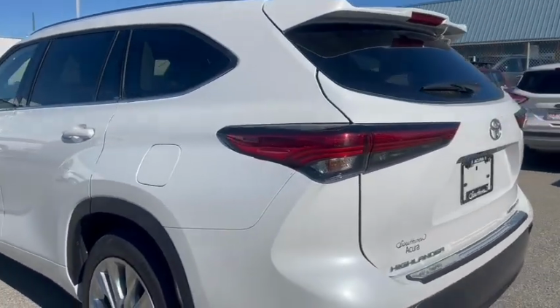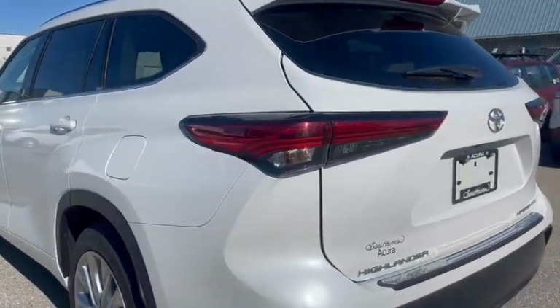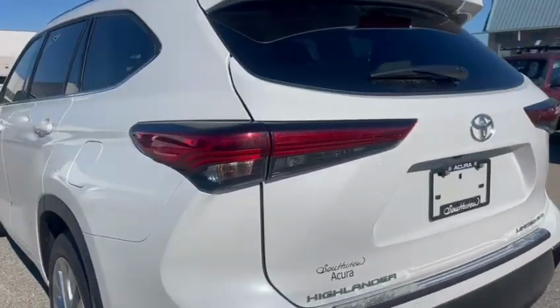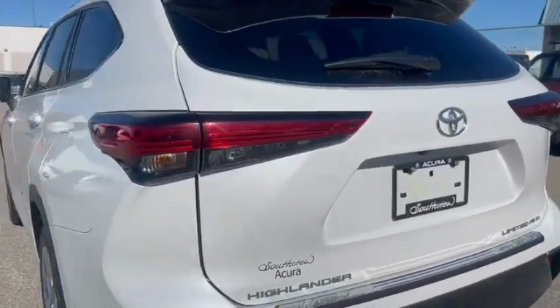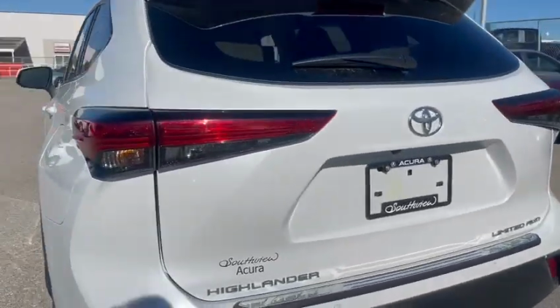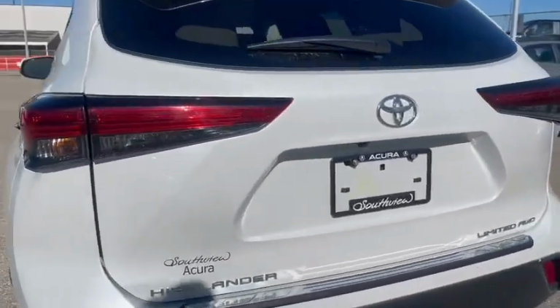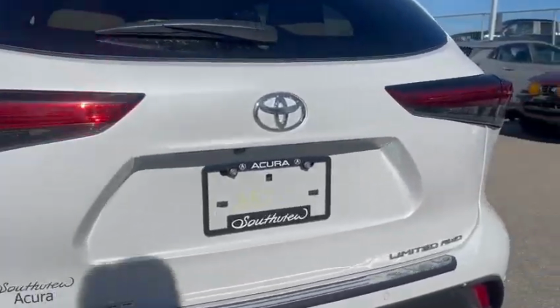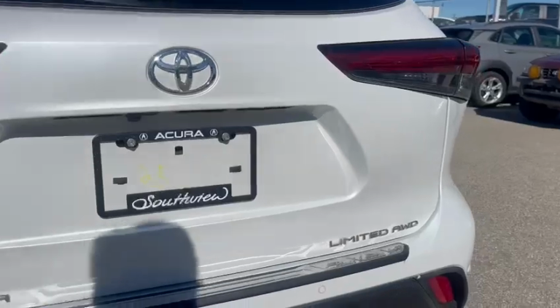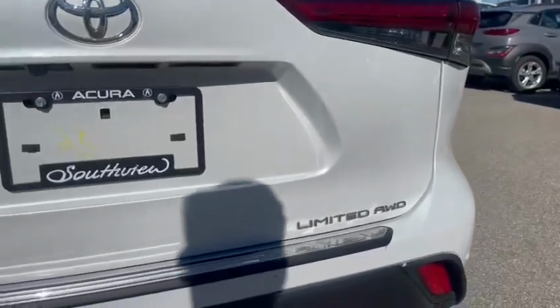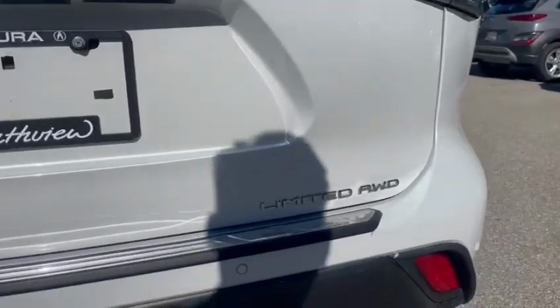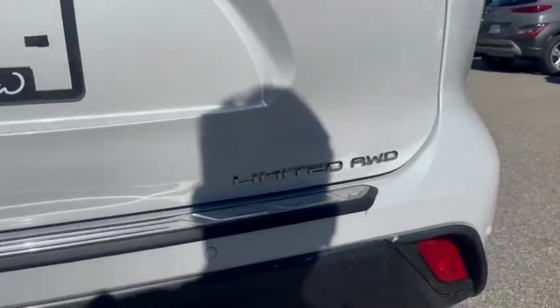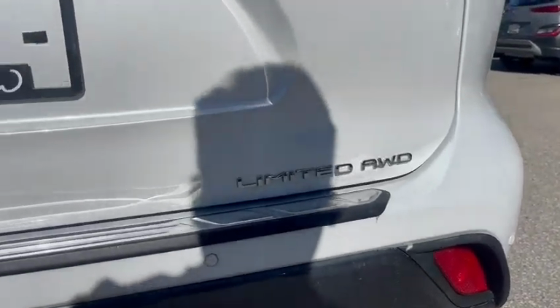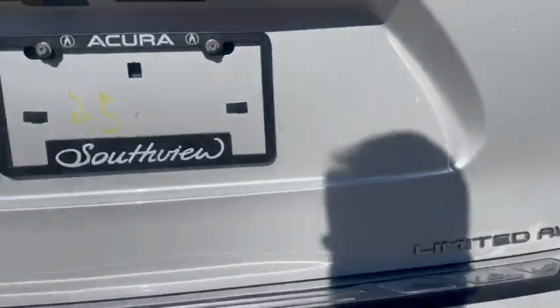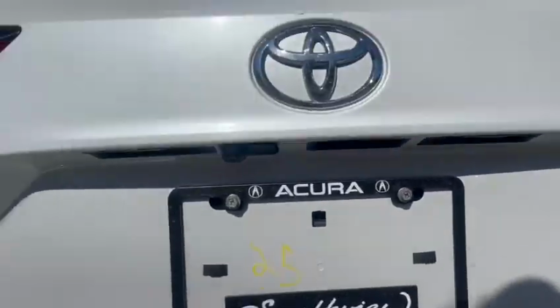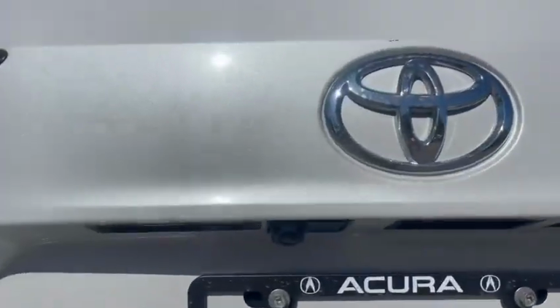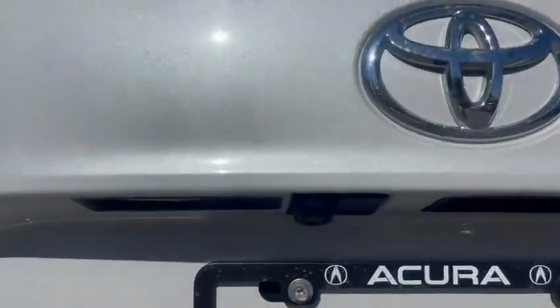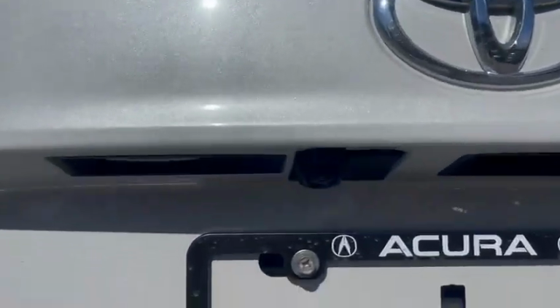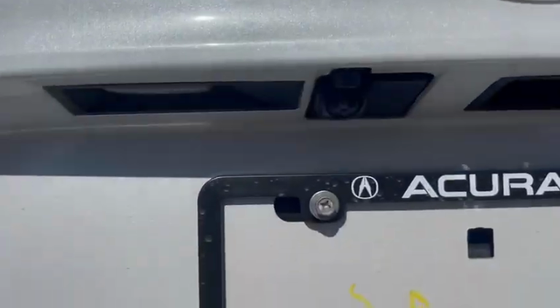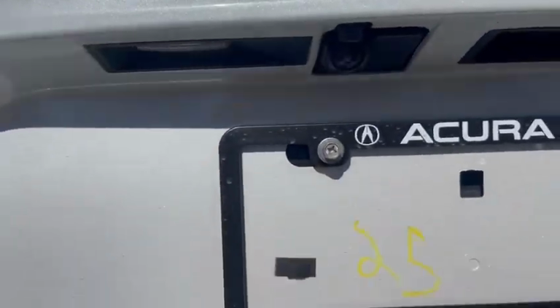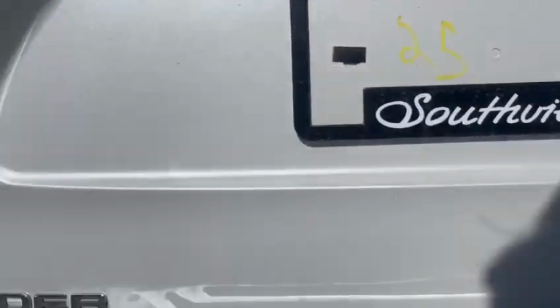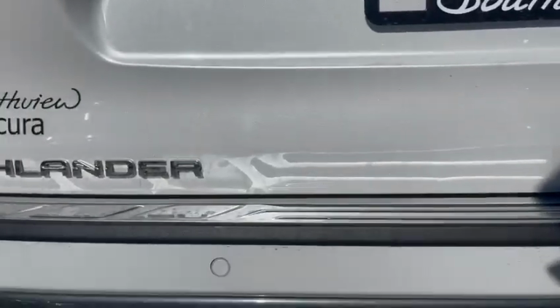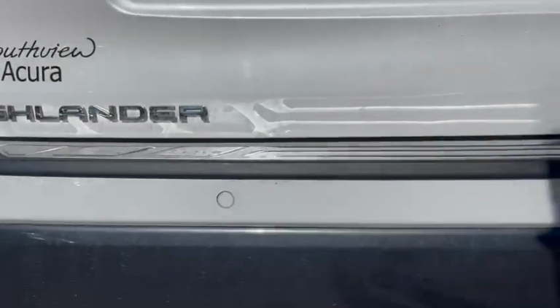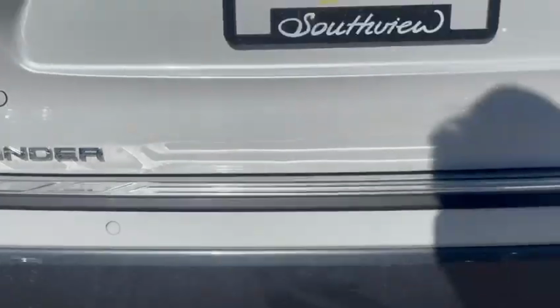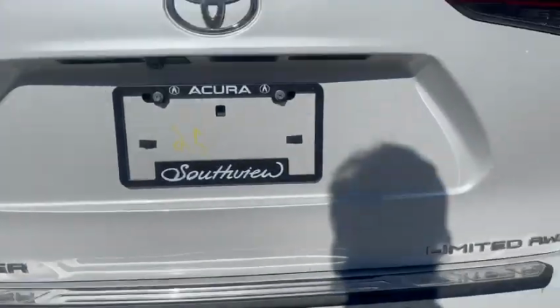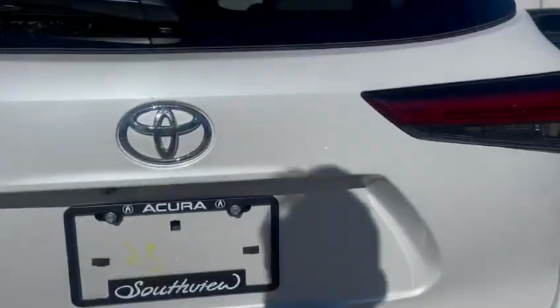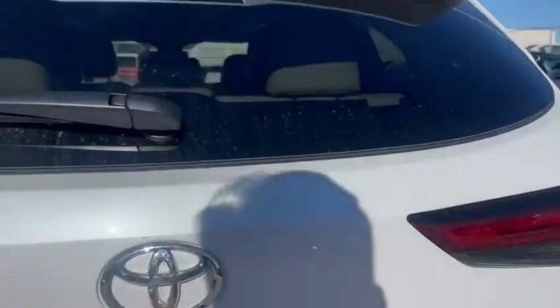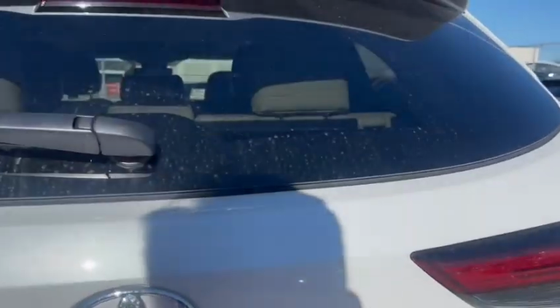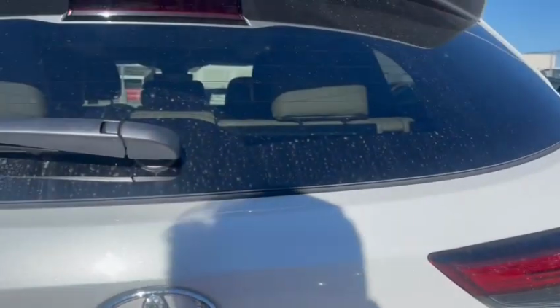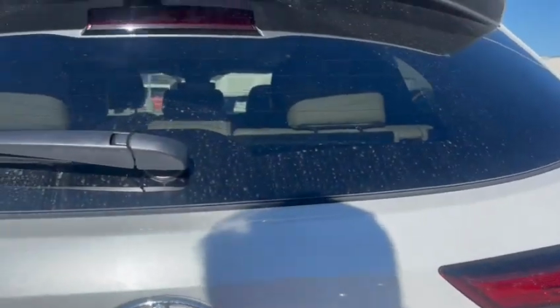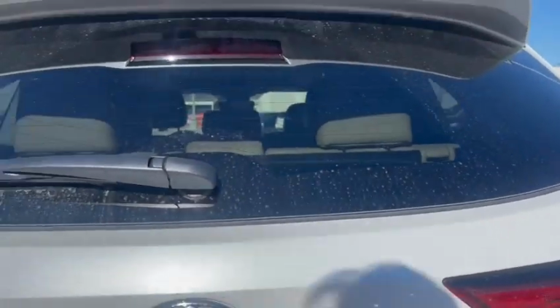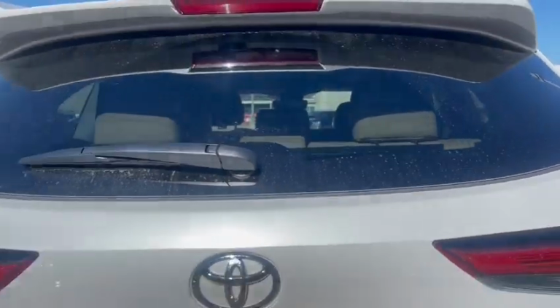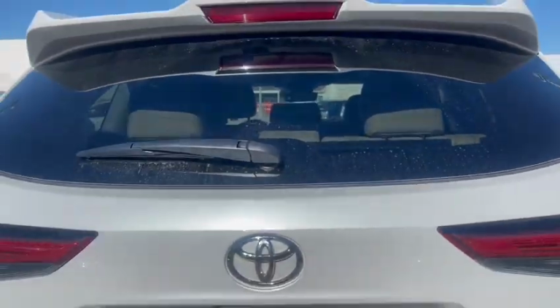Making our way to the trunk area, you'll see it is a limited trim. You've got your backup camera right there as well as parking sensors around. Let's open up our power liftgate.